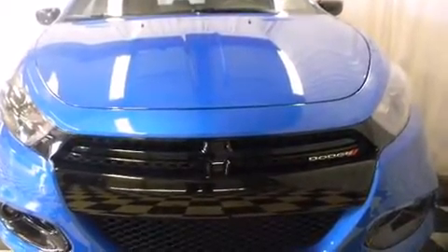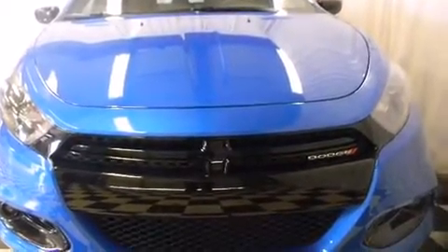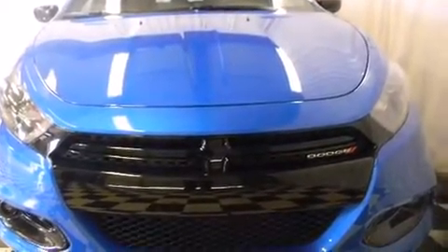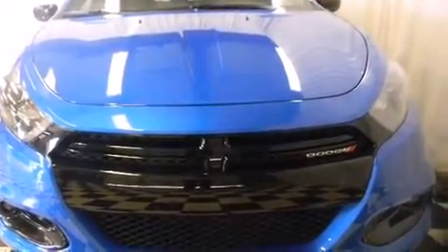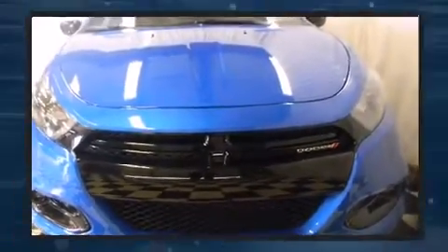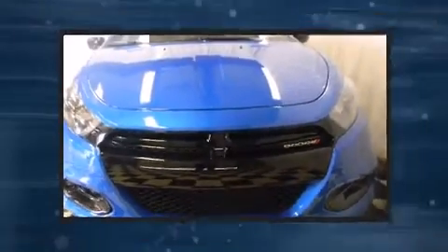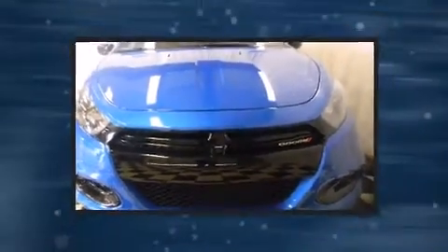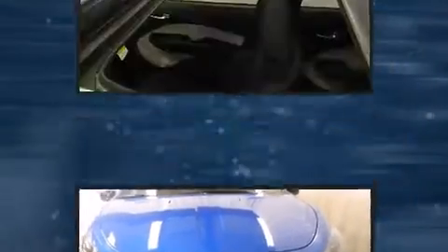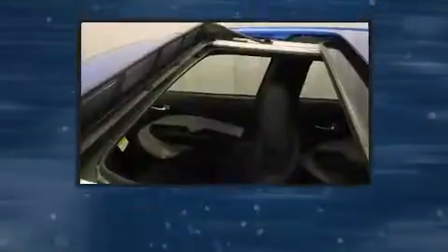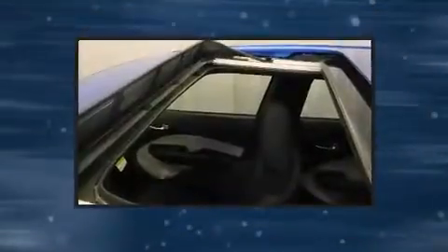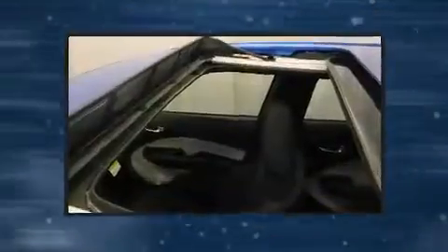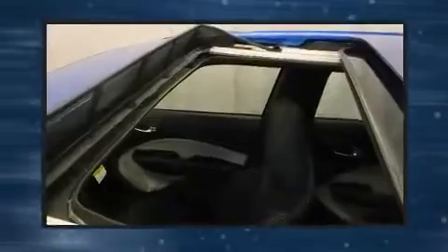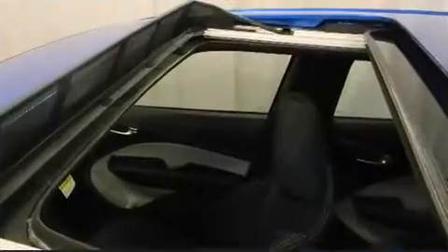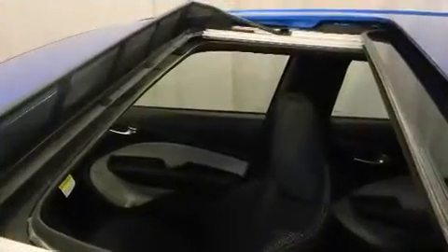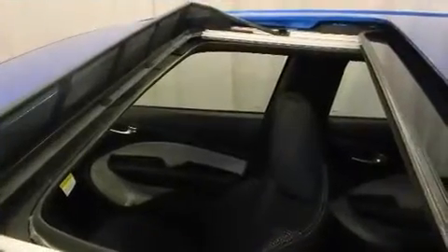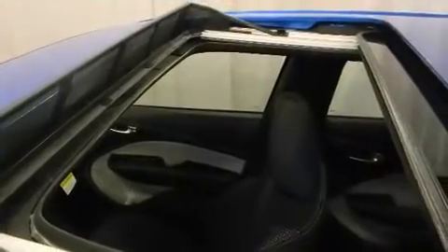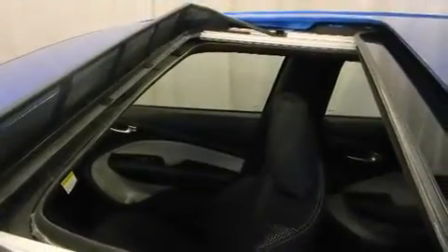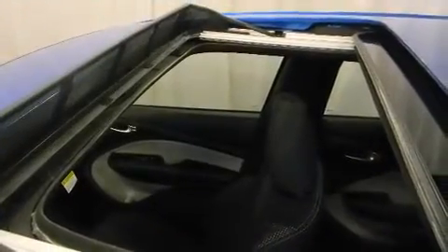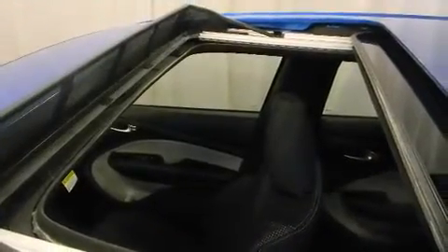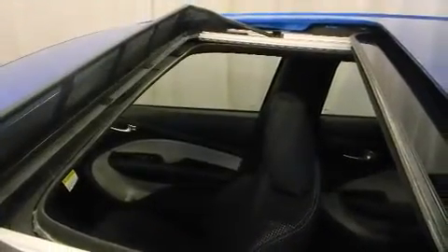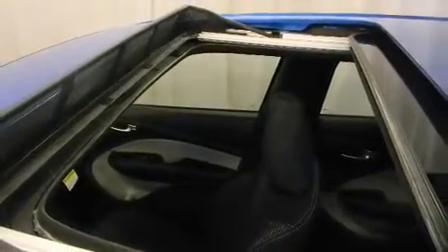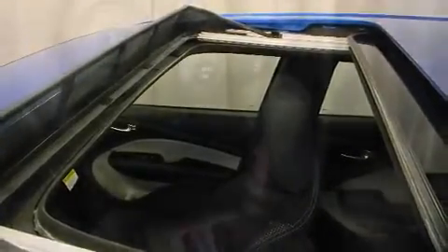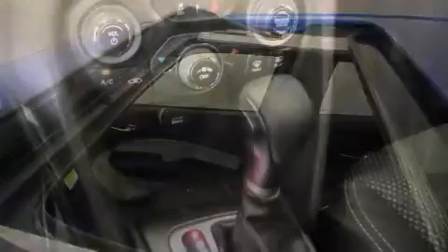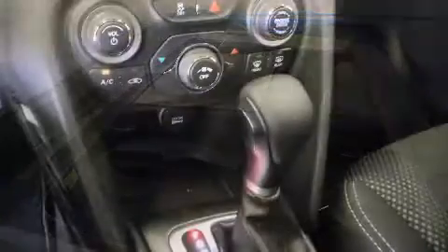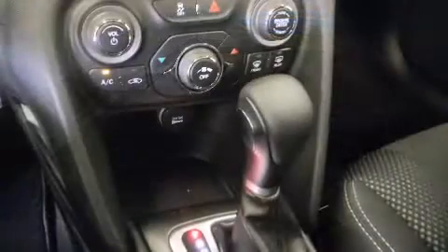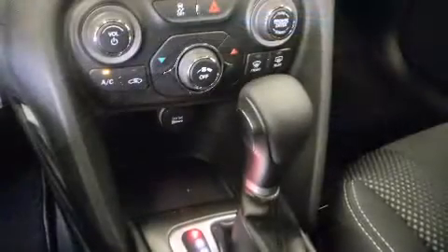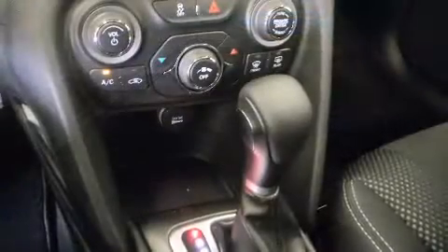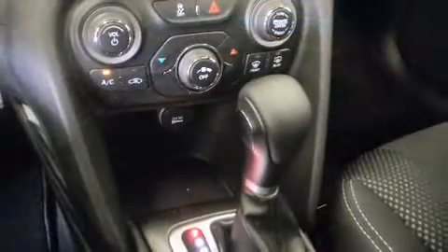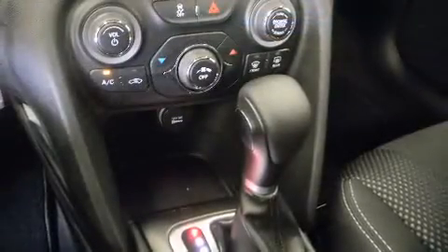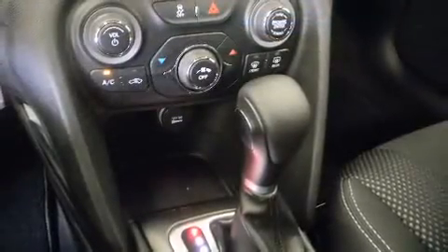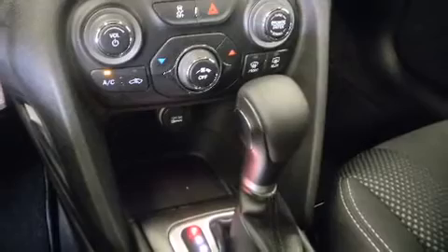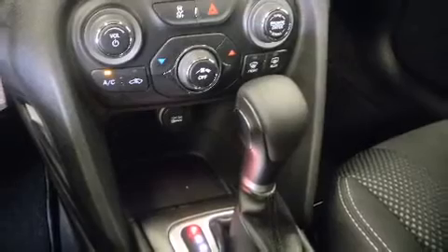delay off headlights, one-touch window functionality, an outside temperature display, remote keyless entry, and cruise control.